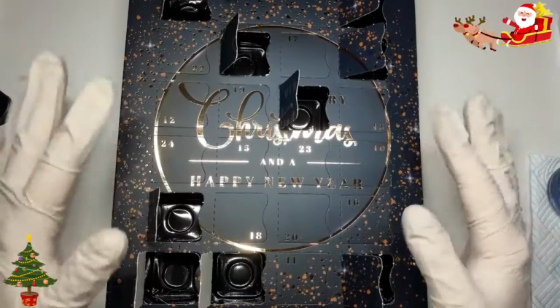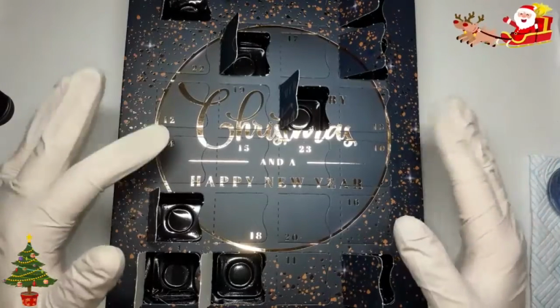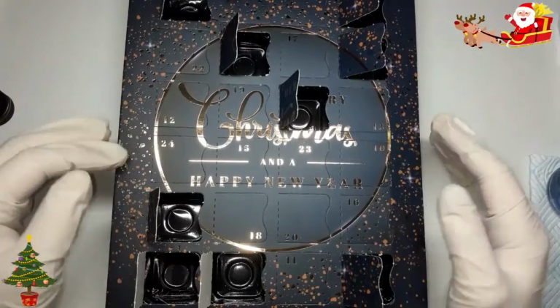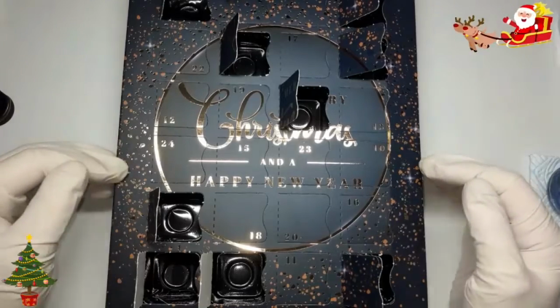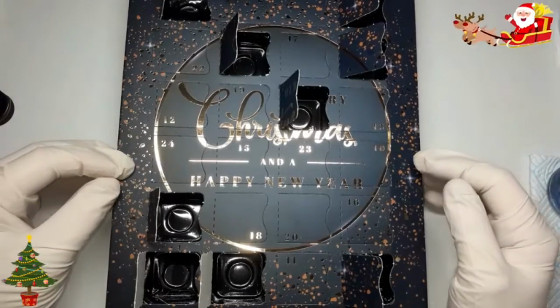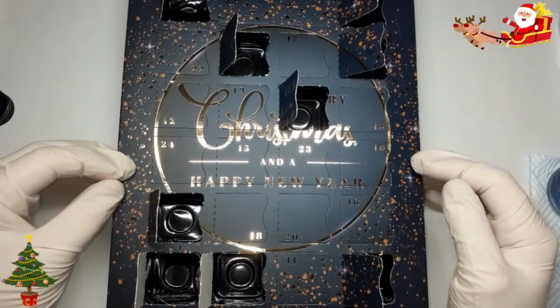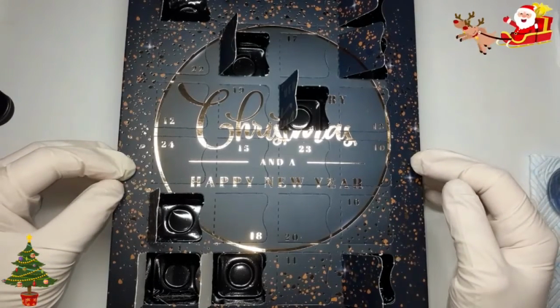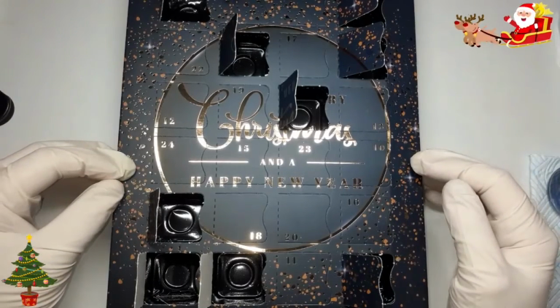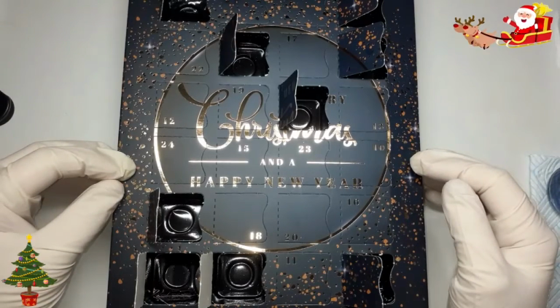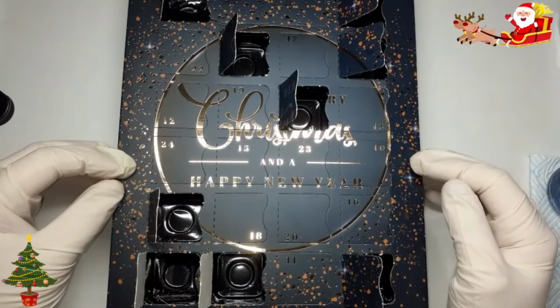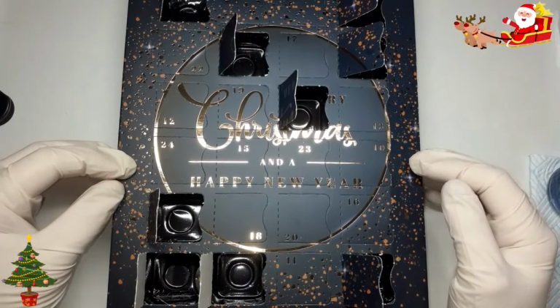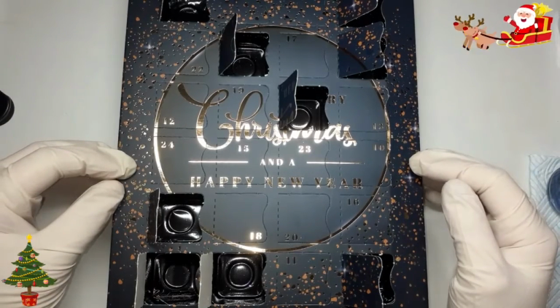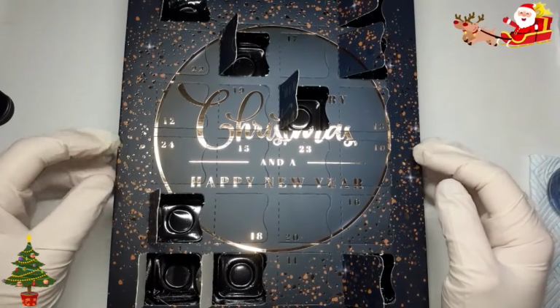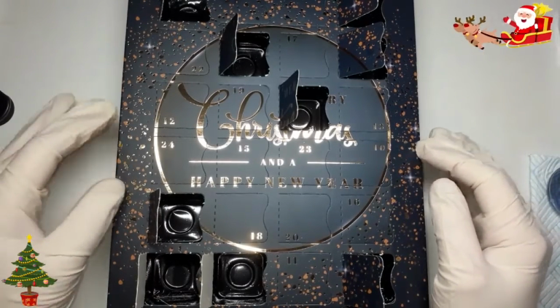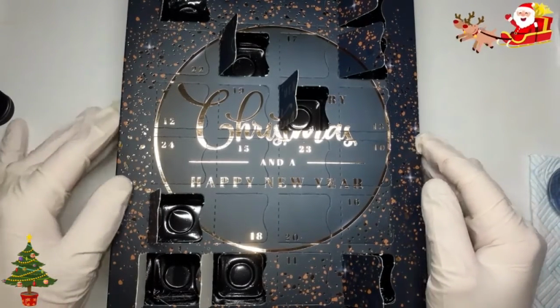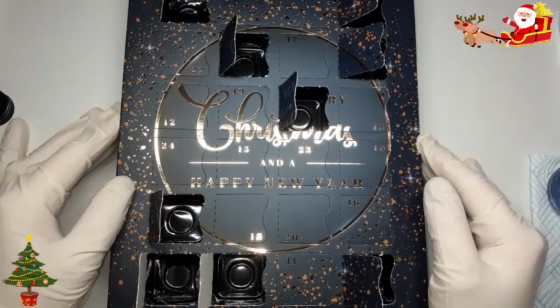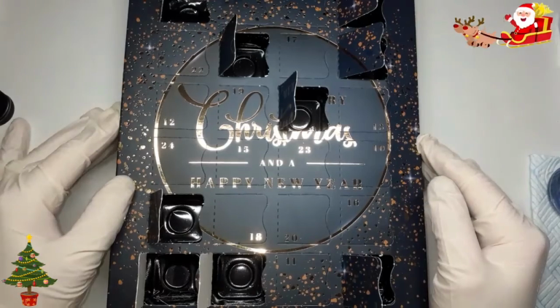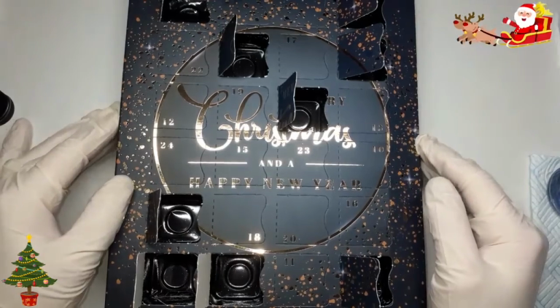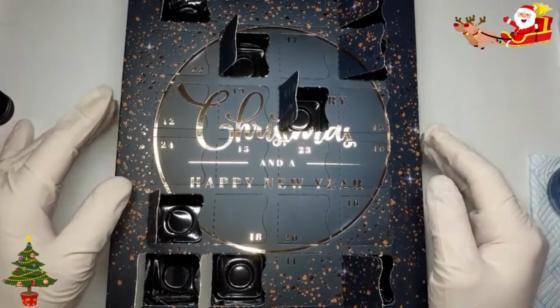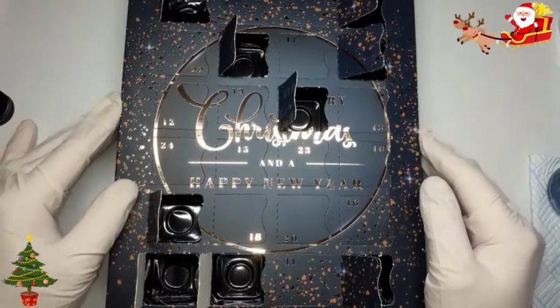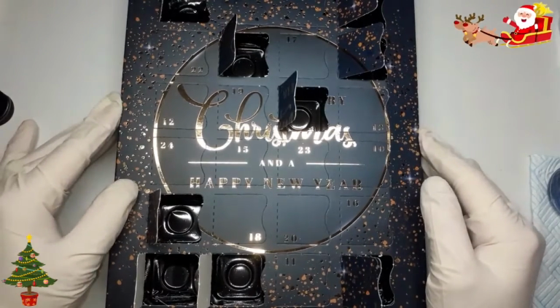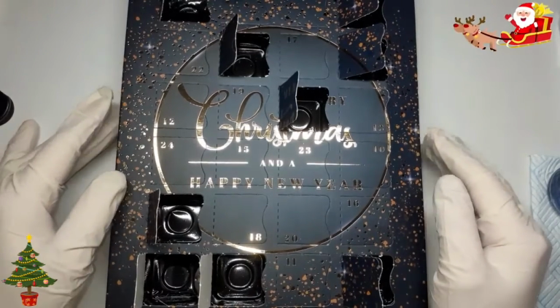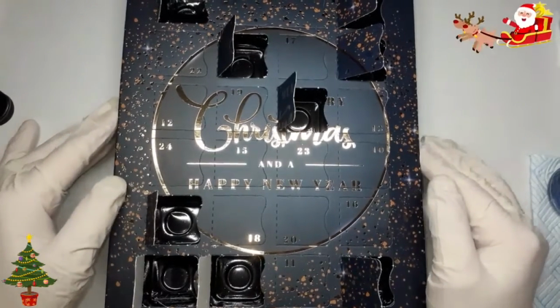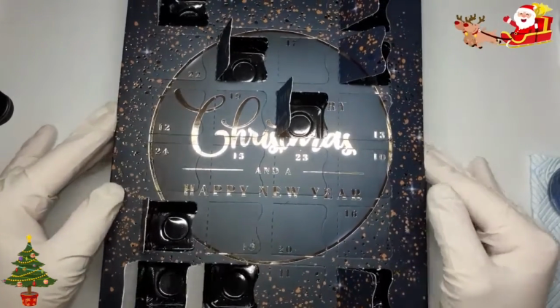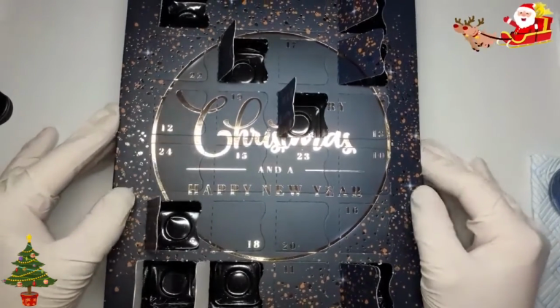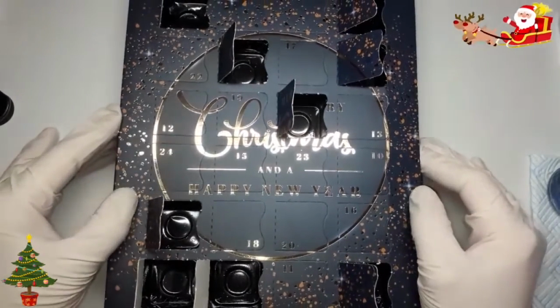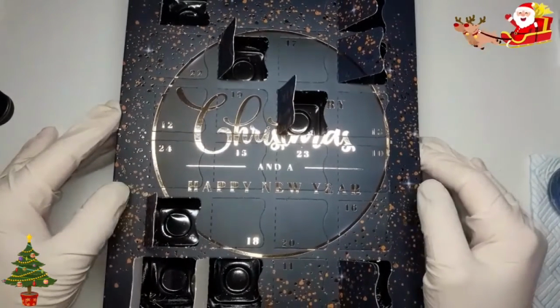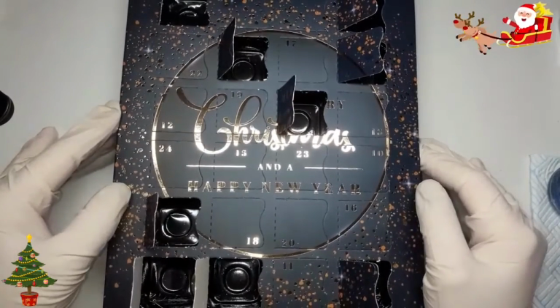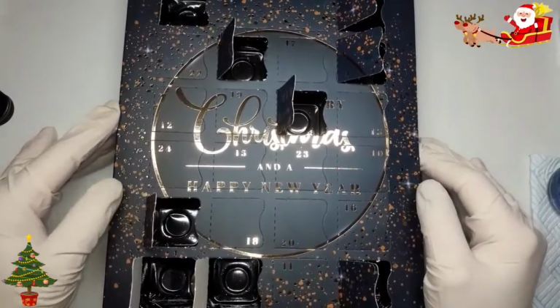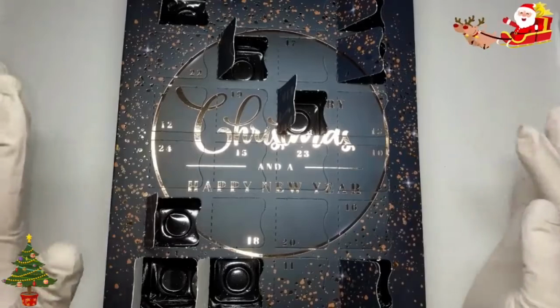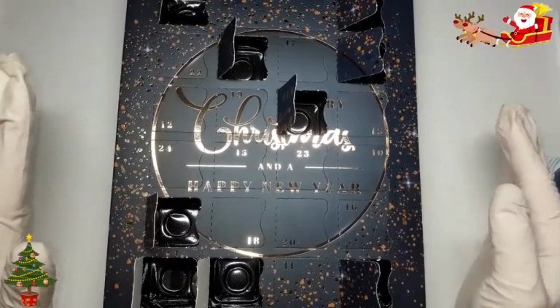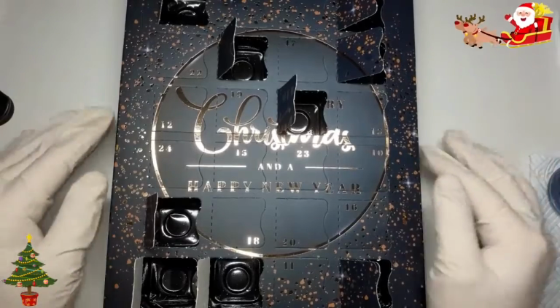Hello my beautiful angels, welcome back to Nails by Lachesee. In today's video we are opening the ANA glitter advent calendar — today we are on number 10.